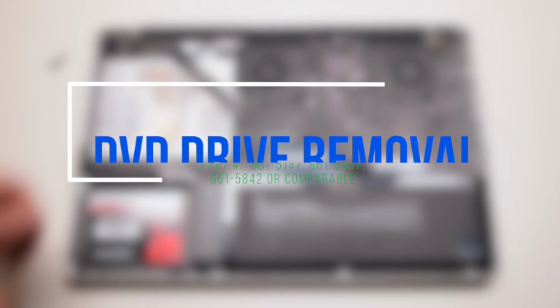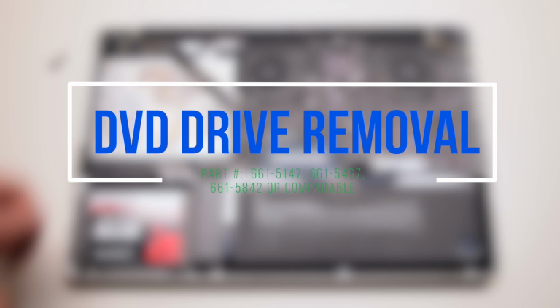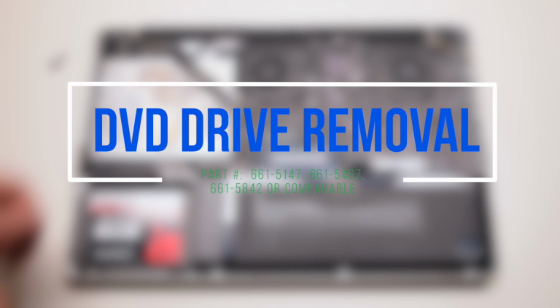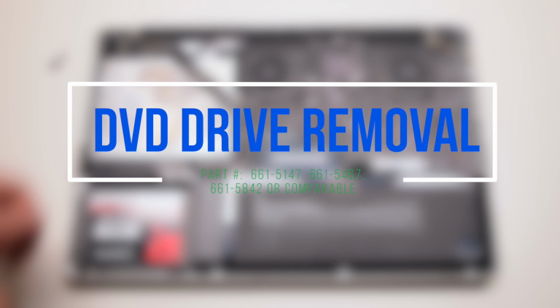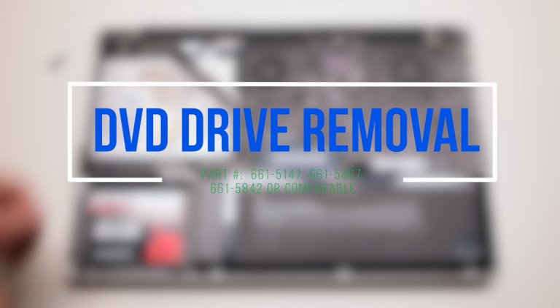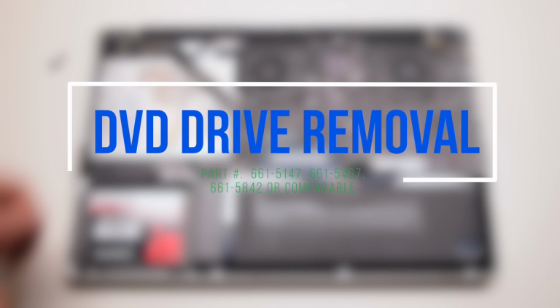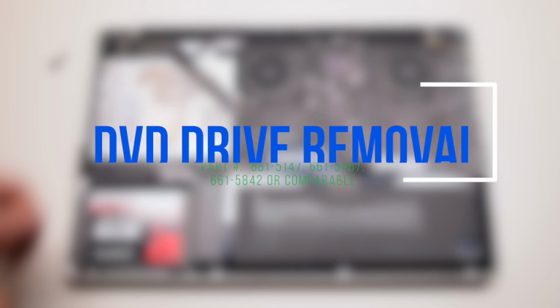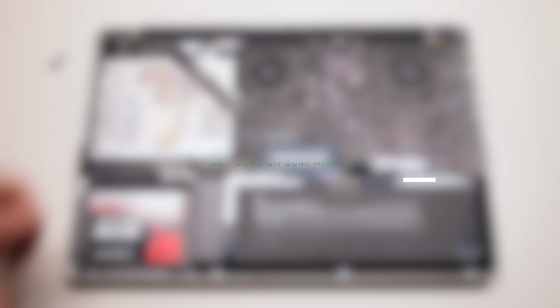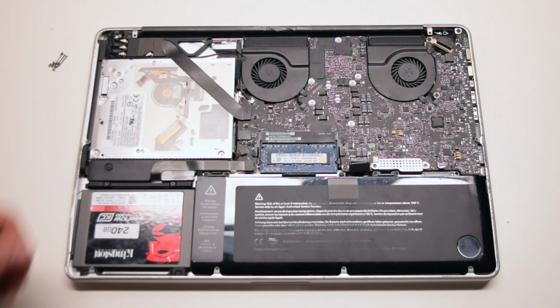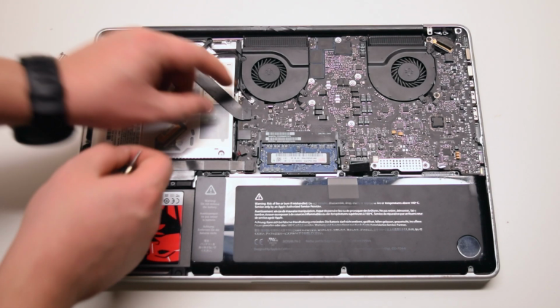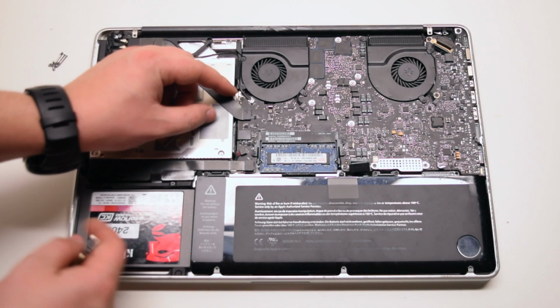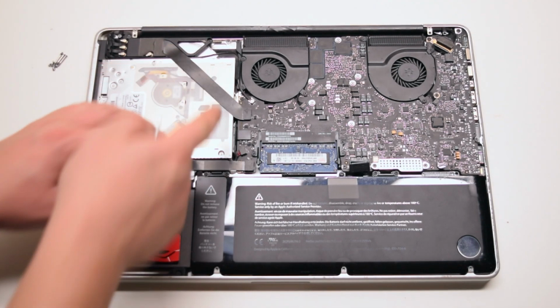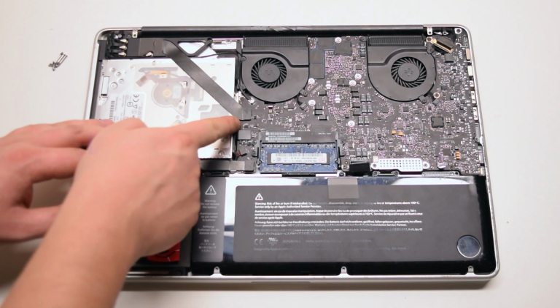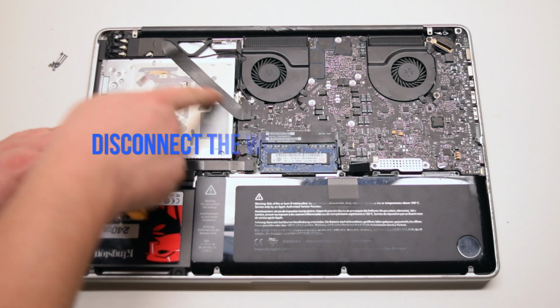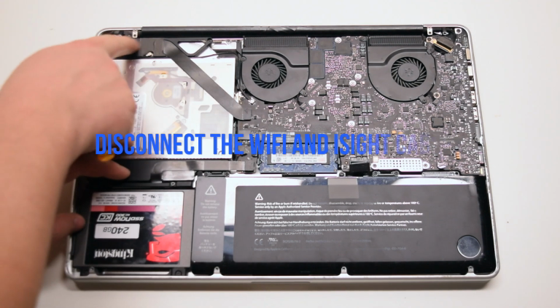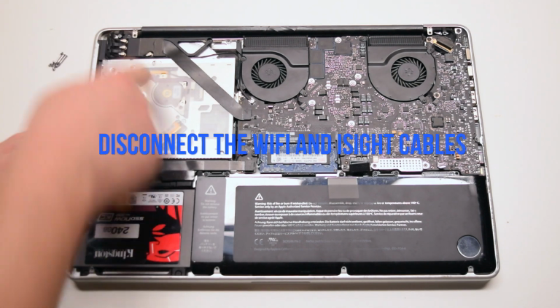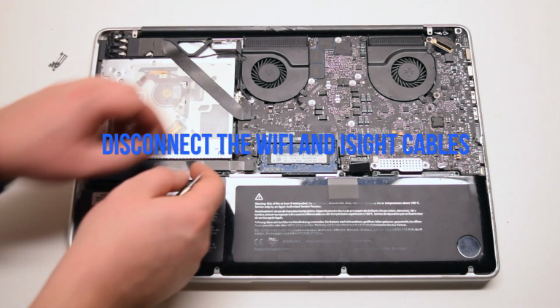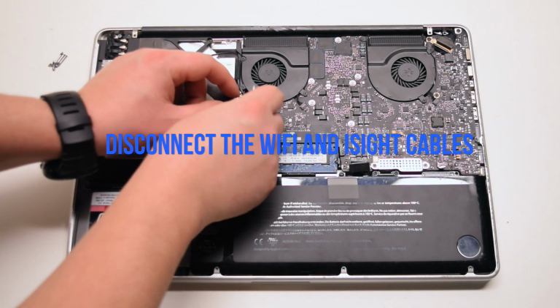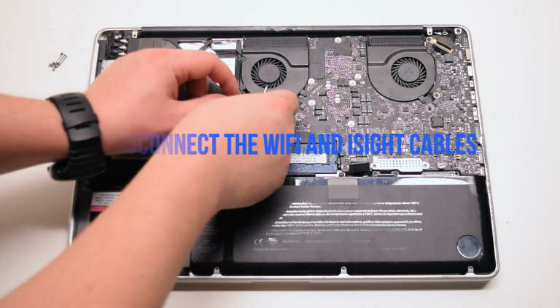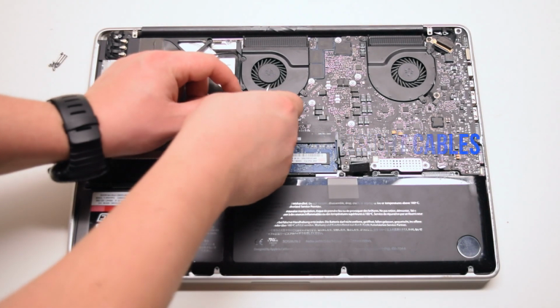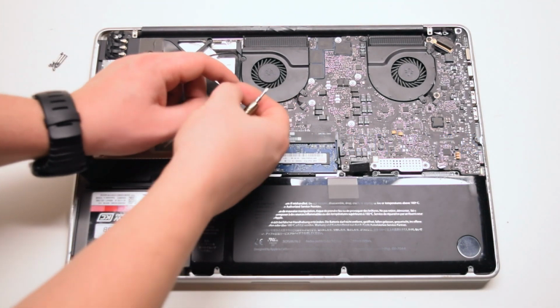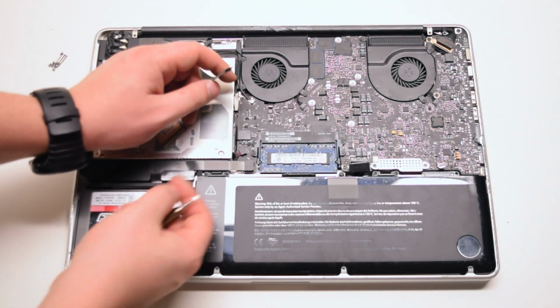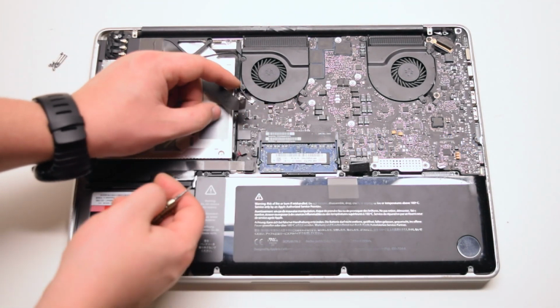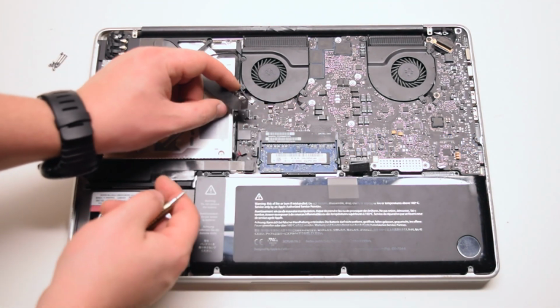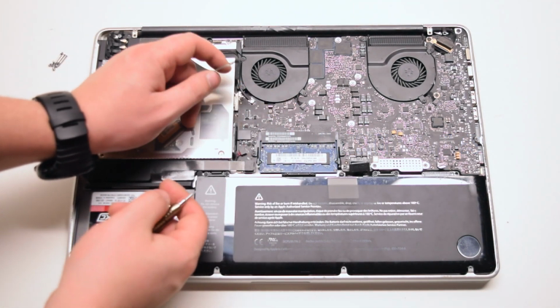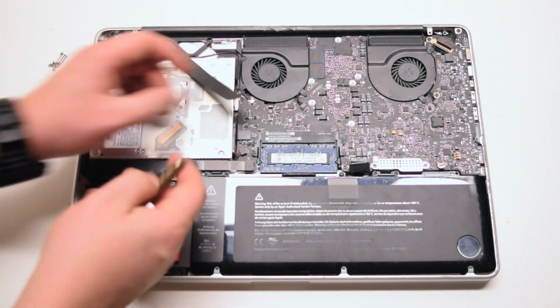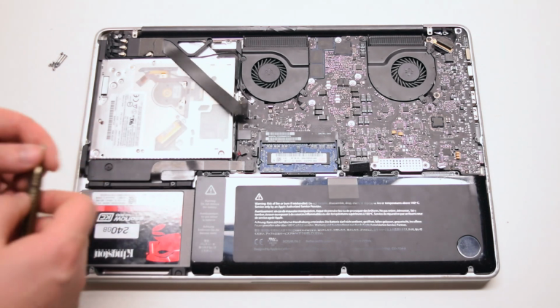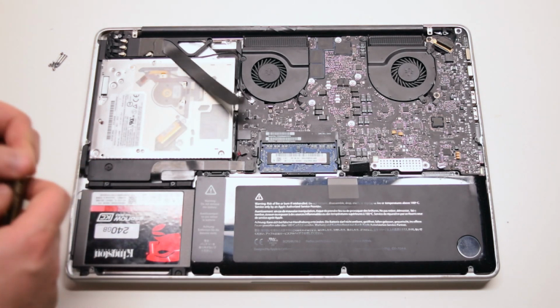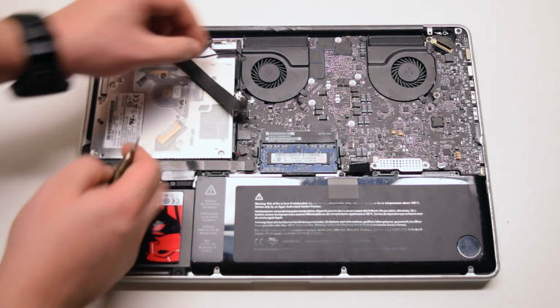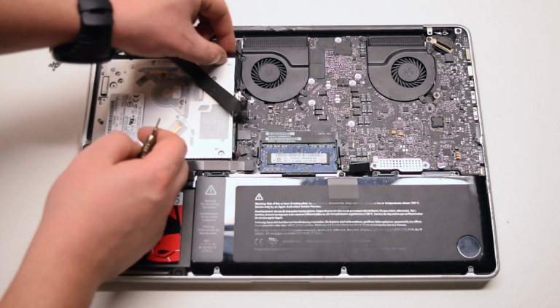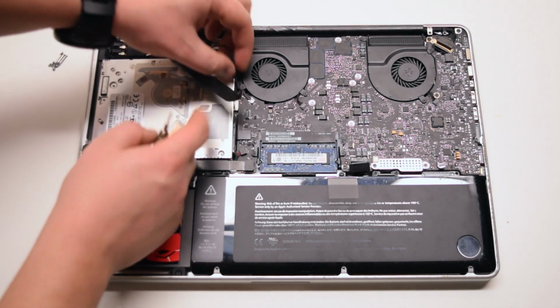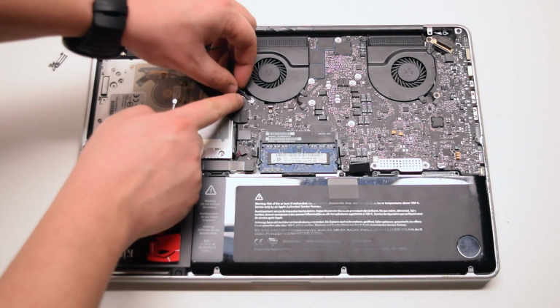DVD Drive Removal. Begin by disconnecting the Wi-Fi cable. You can now disconnect the EyeSight cable as well.